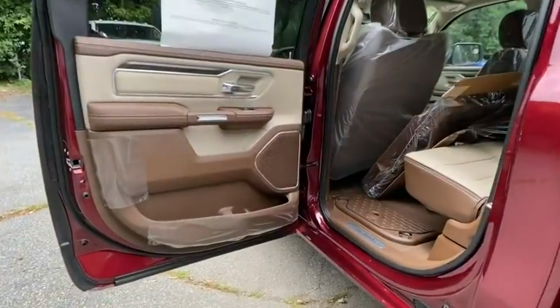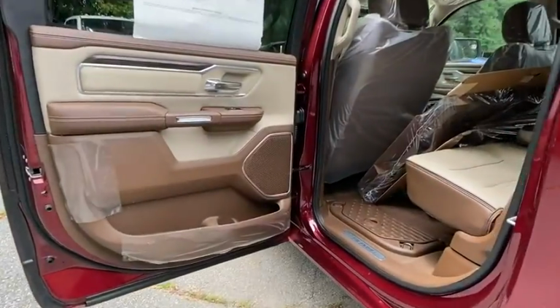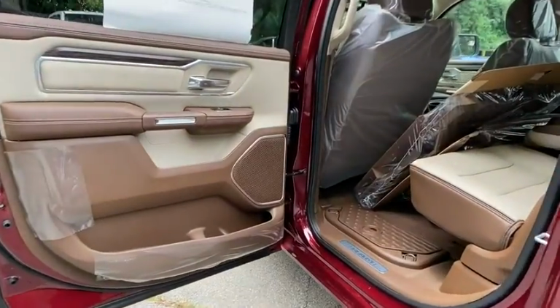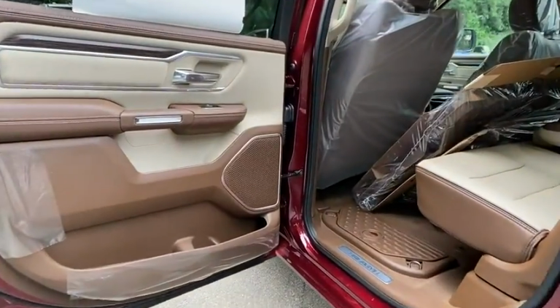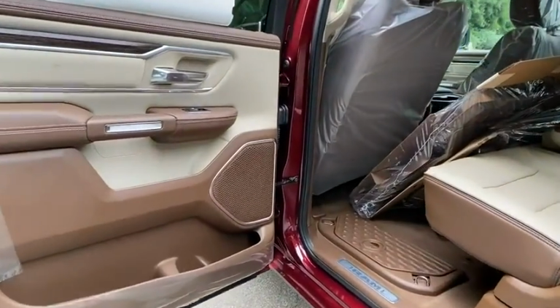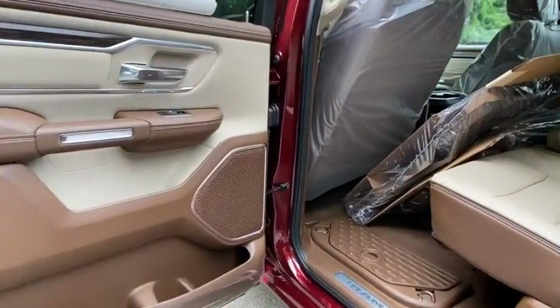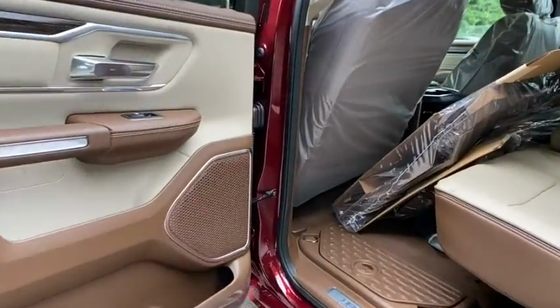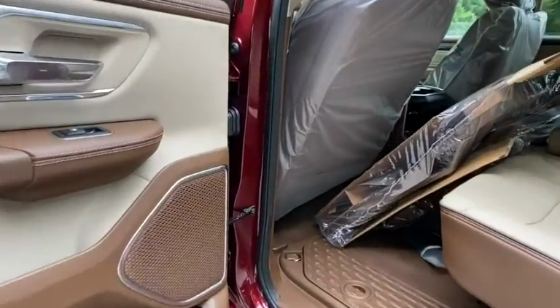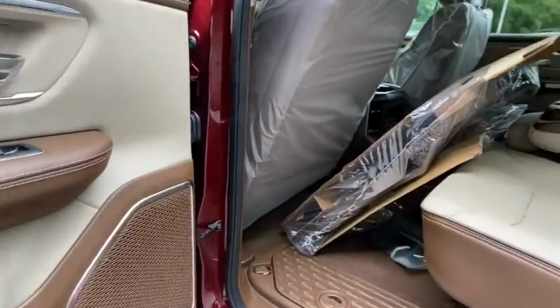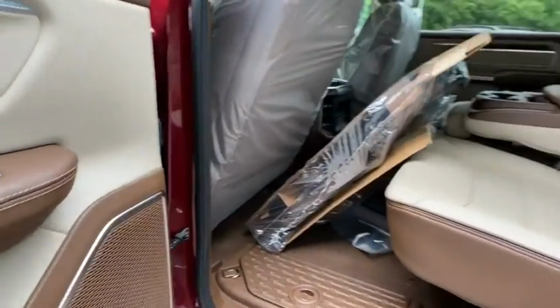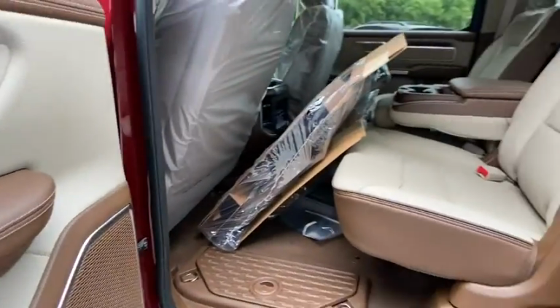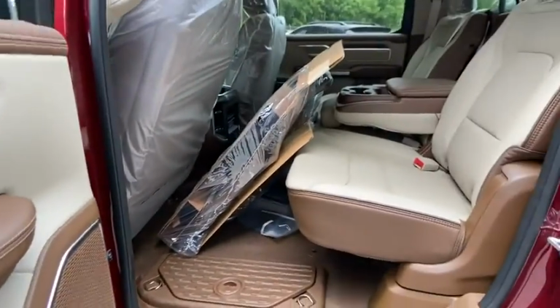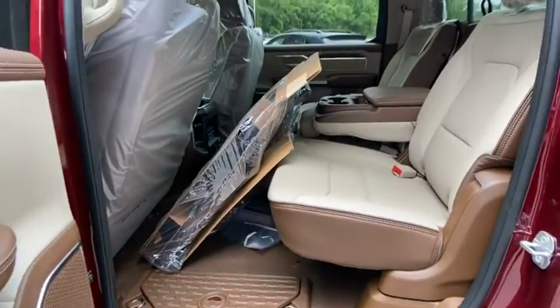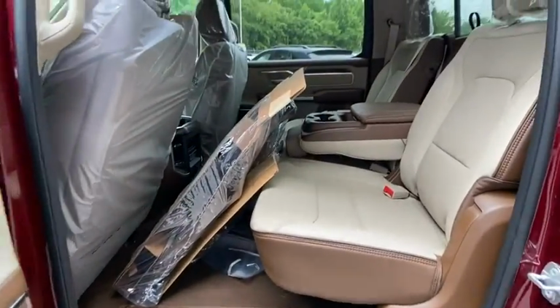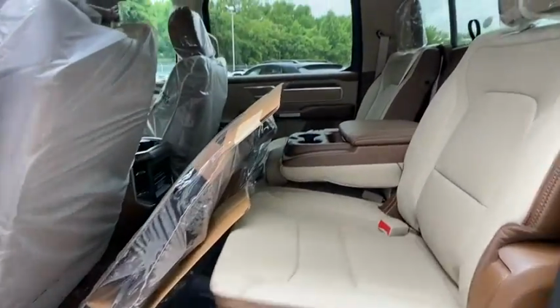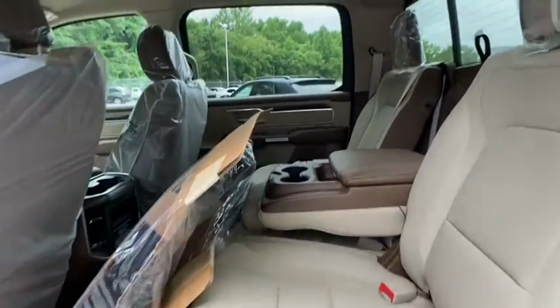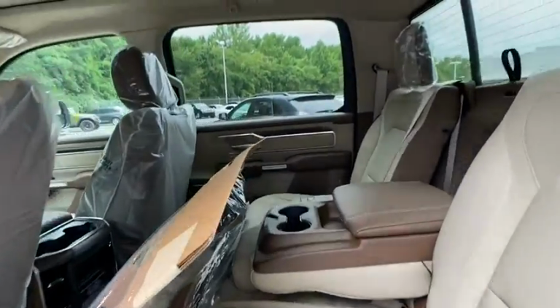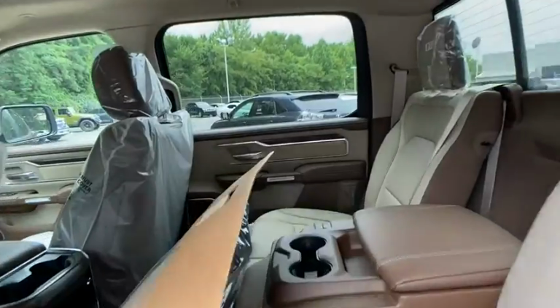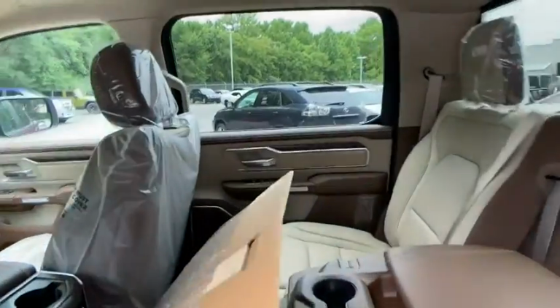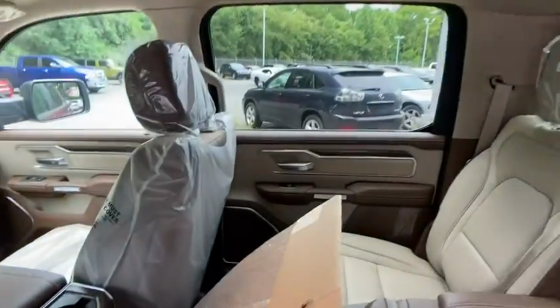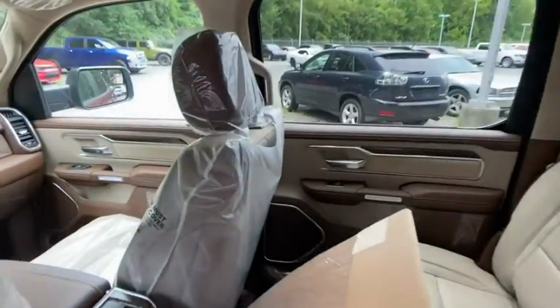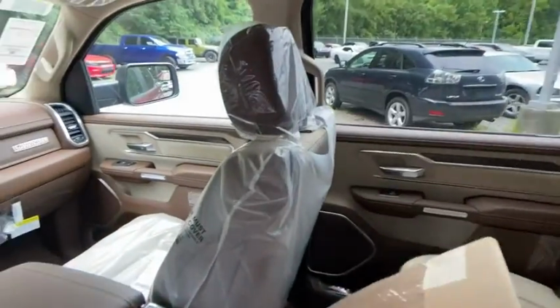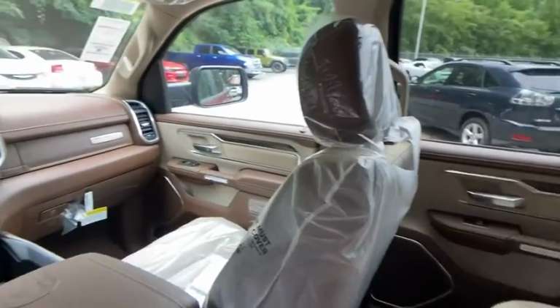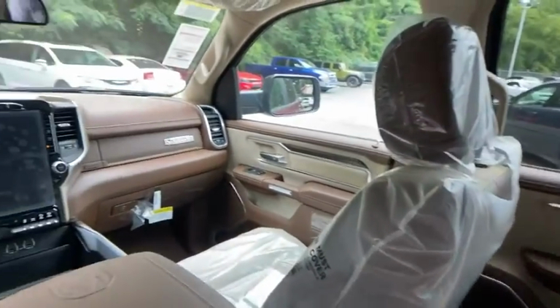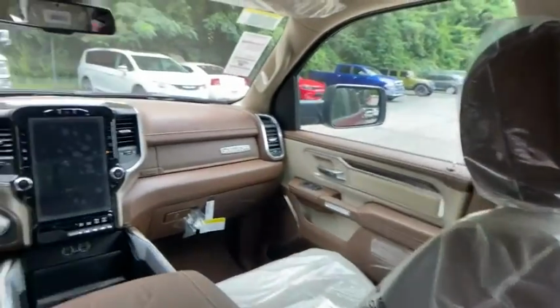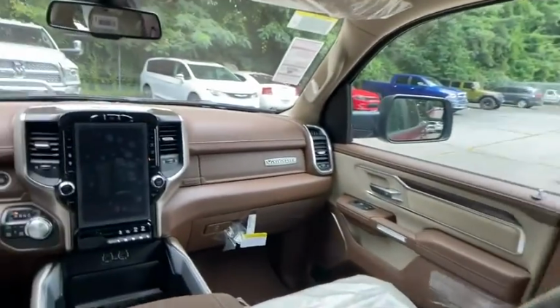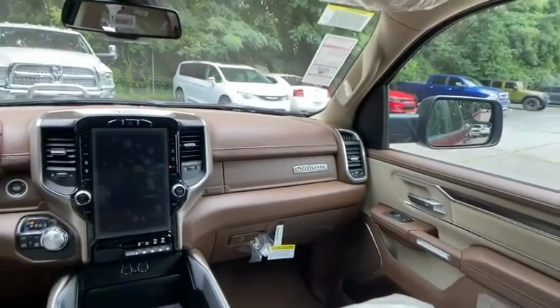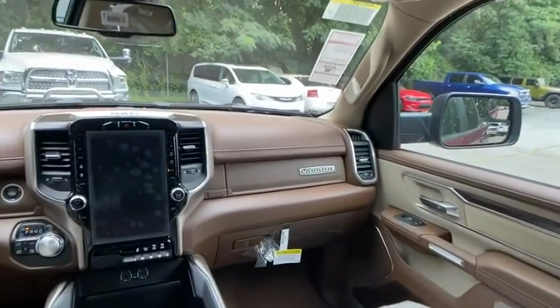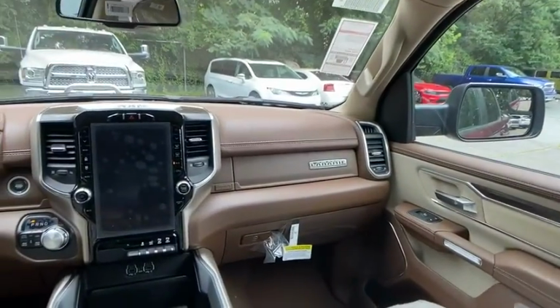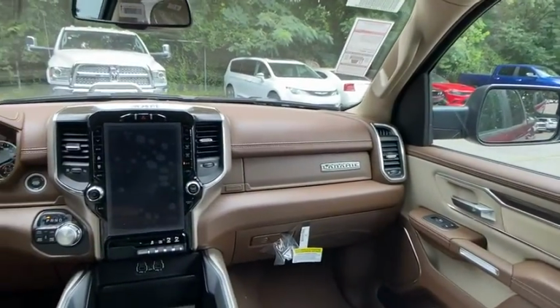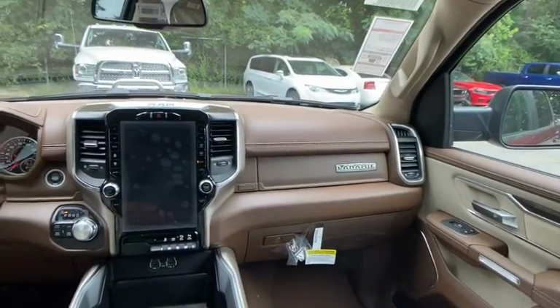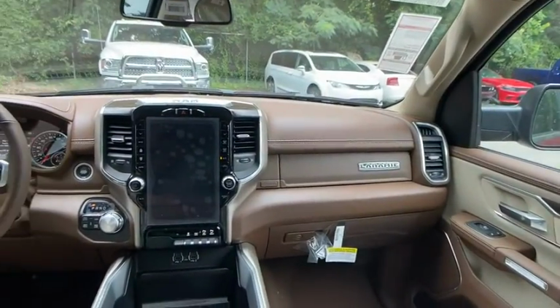Additional features include adjustable steering wheel, power steering, keyless start, cruise control, auto-dimming rear-view mirror, four-wheel drive, floor mats, and aluminum wheels.